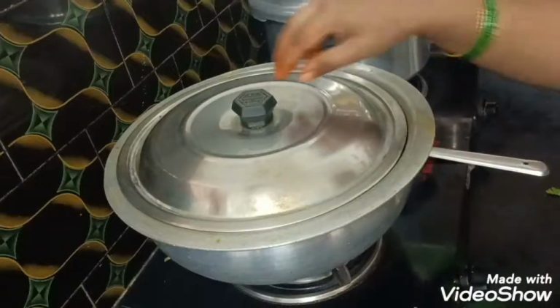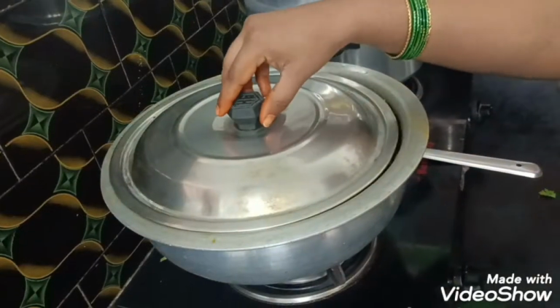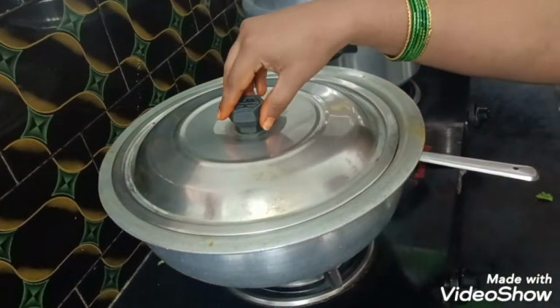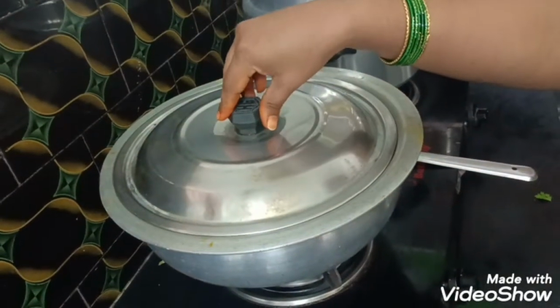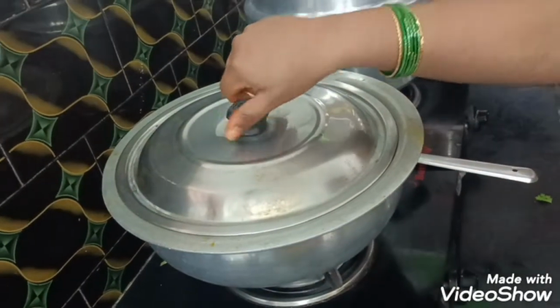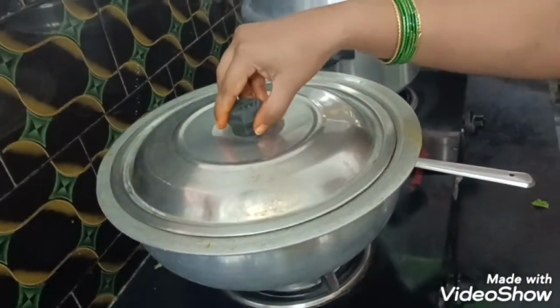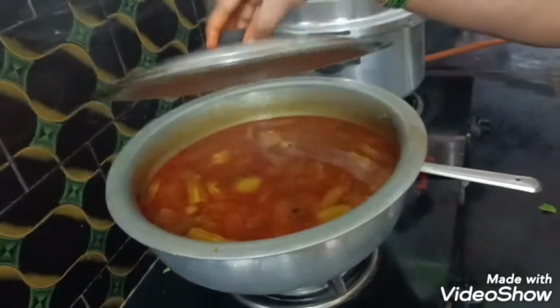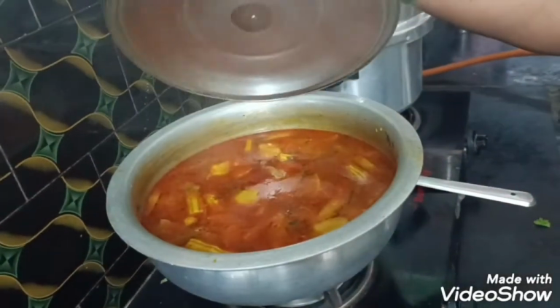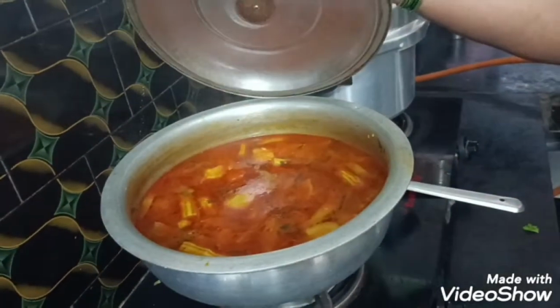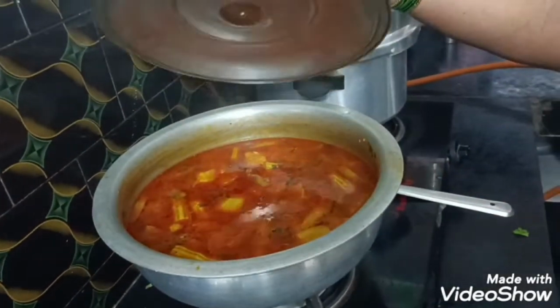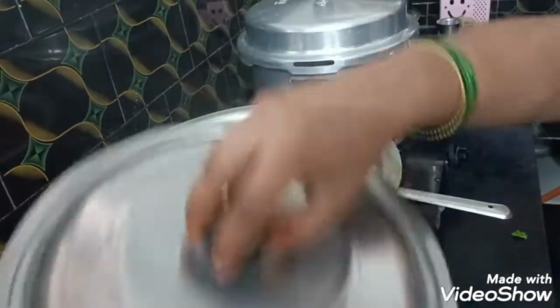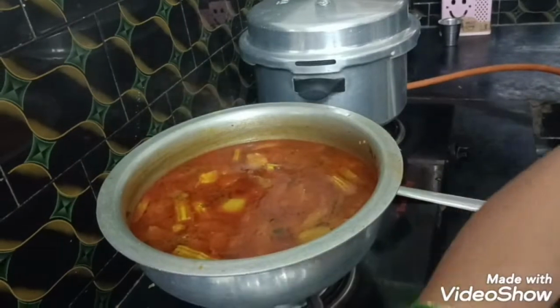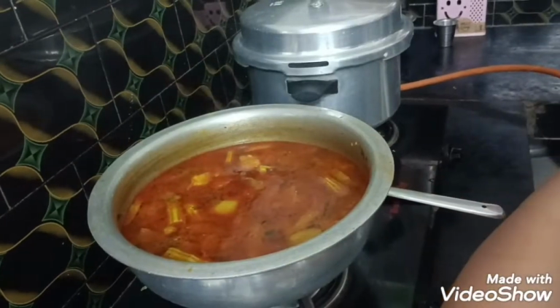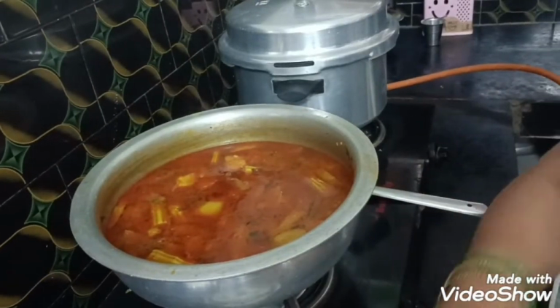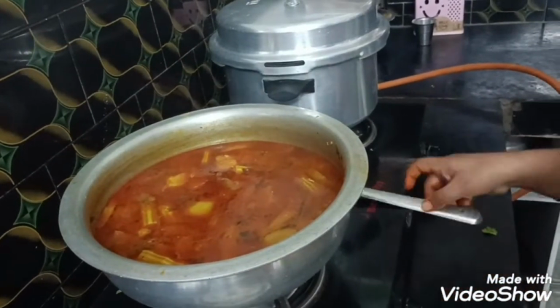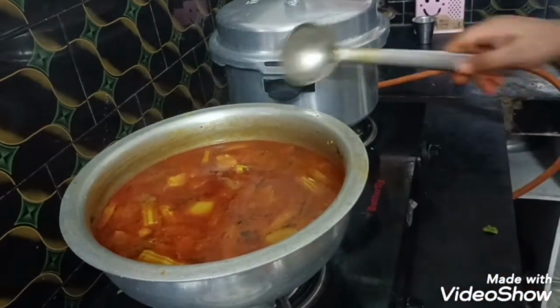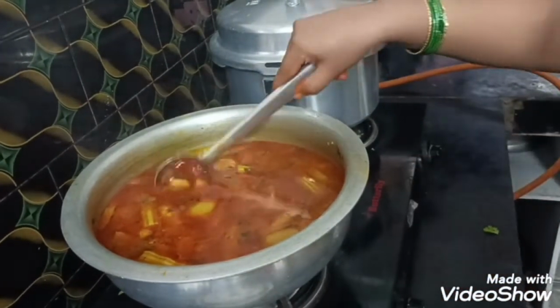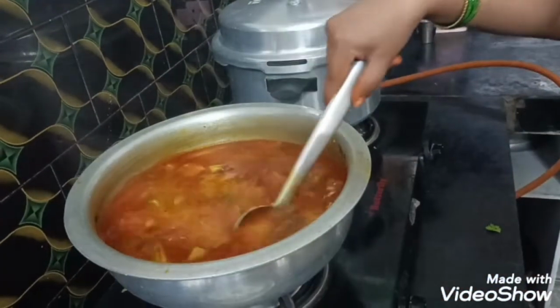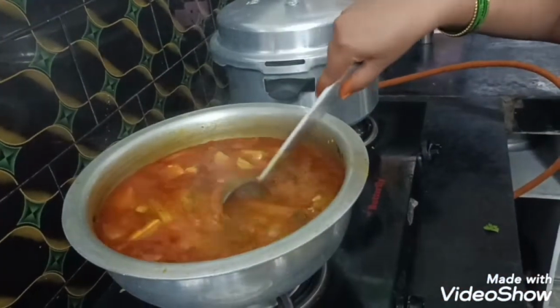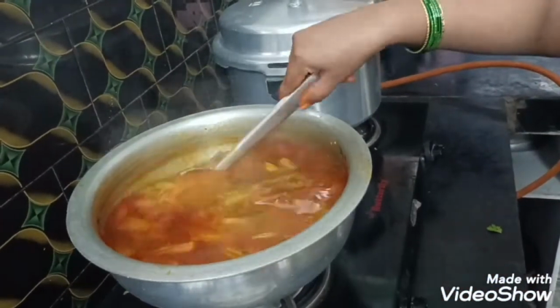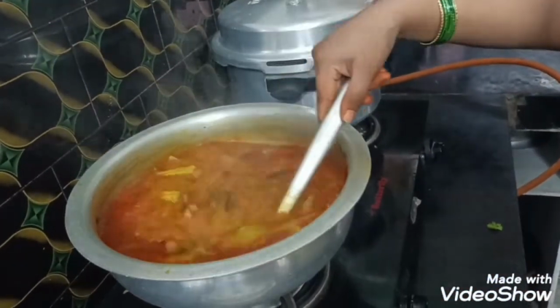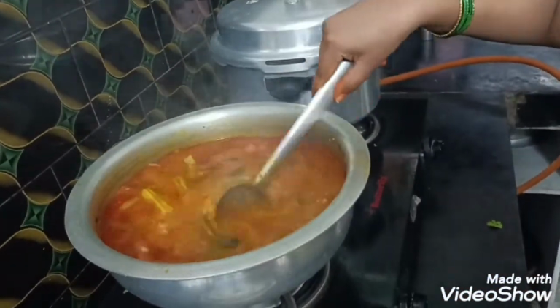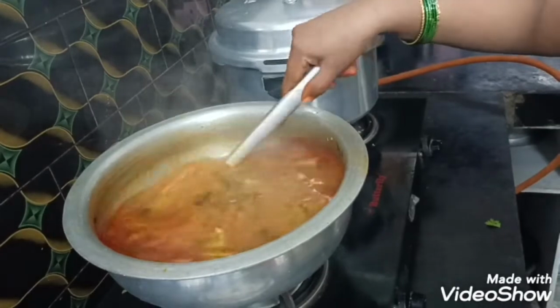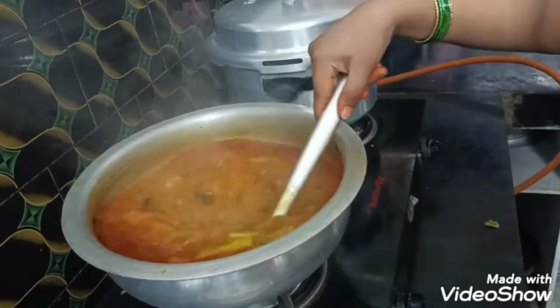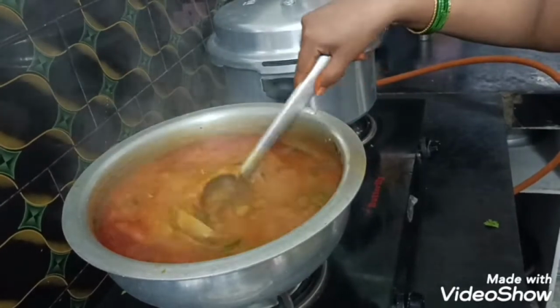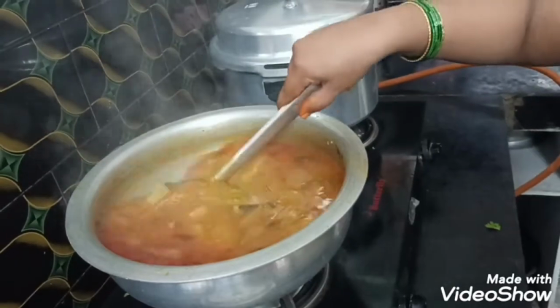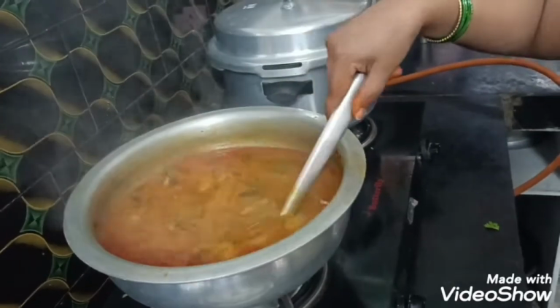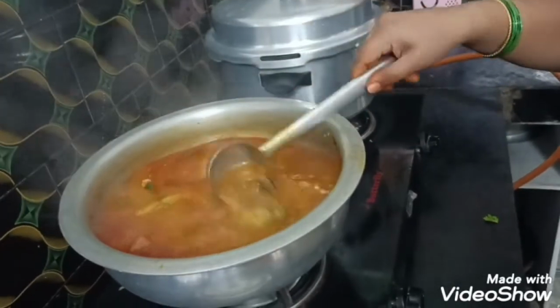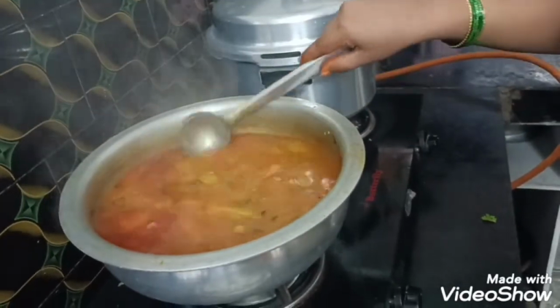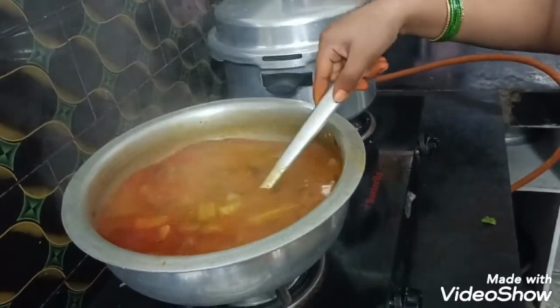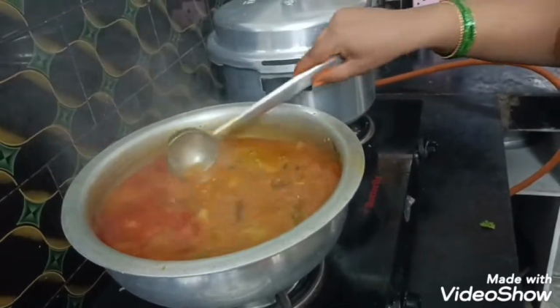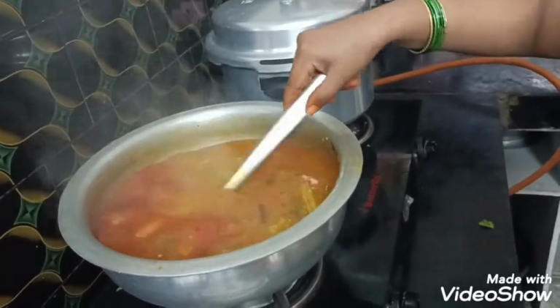Friends, we have made a little recipe. I'm going to show you a little bit. If you want to watch this video, subscribe, like, share and subscribe.